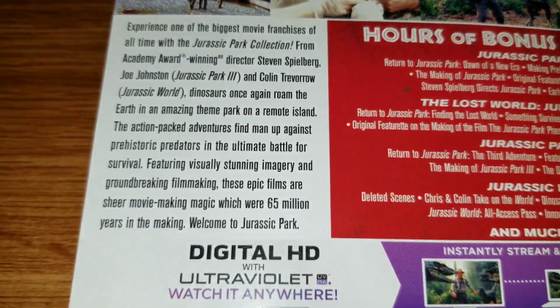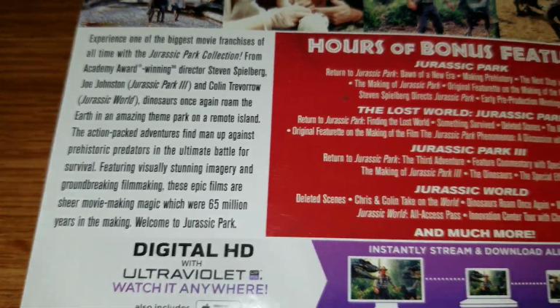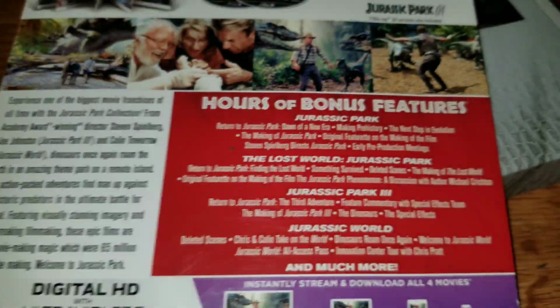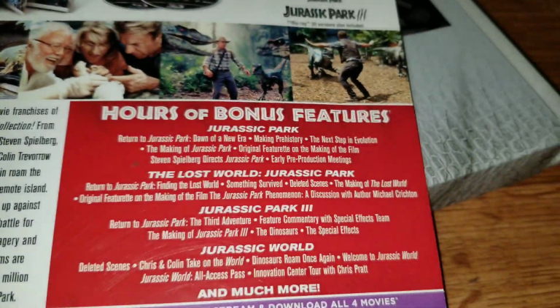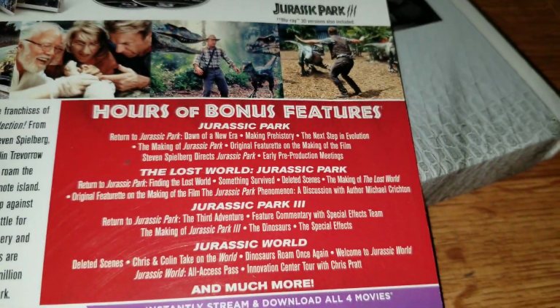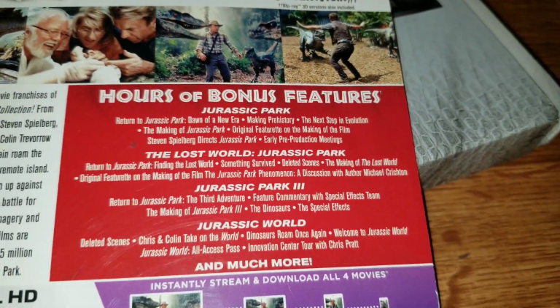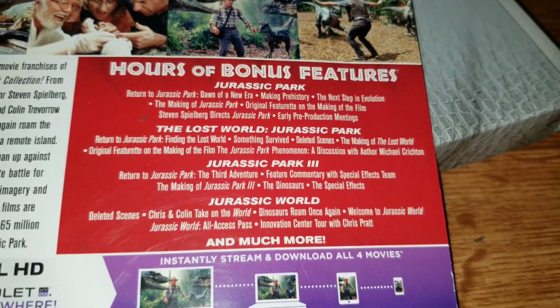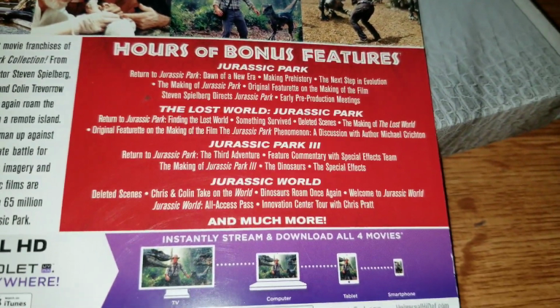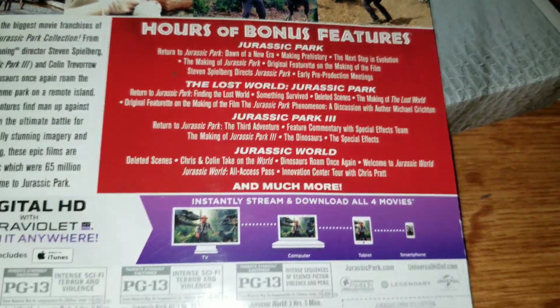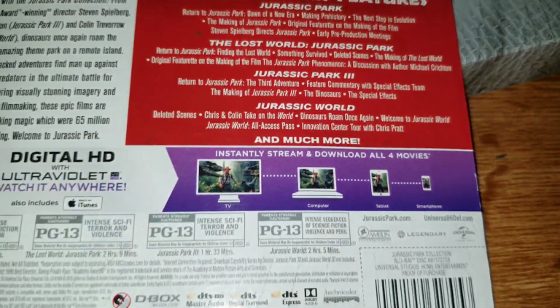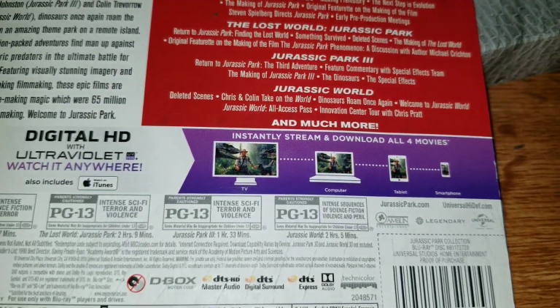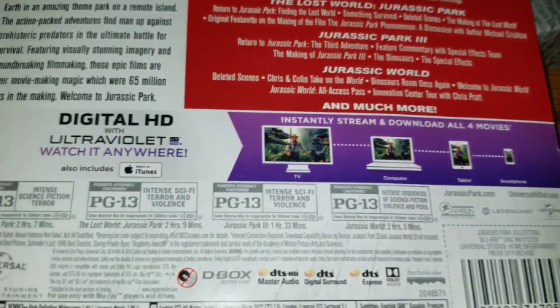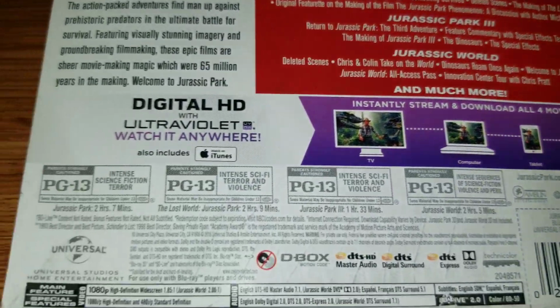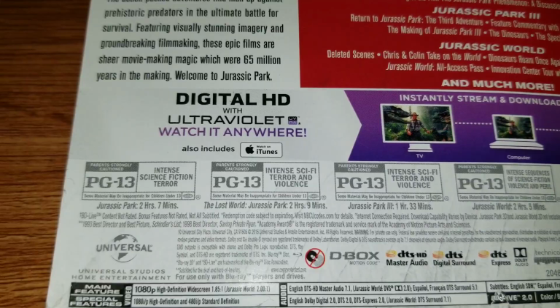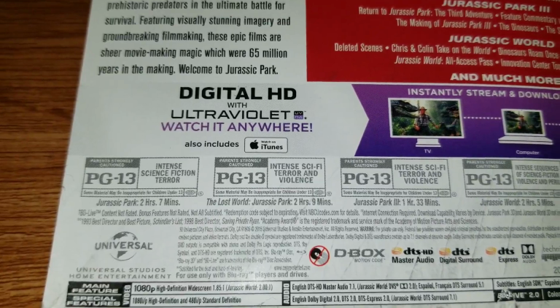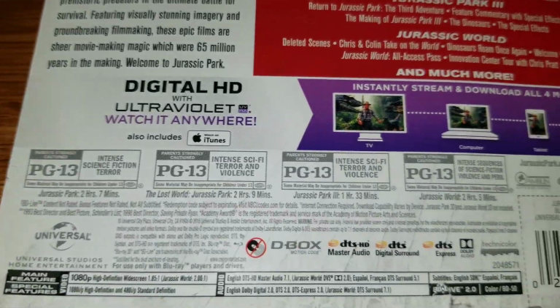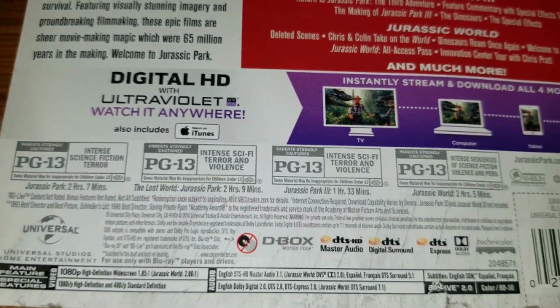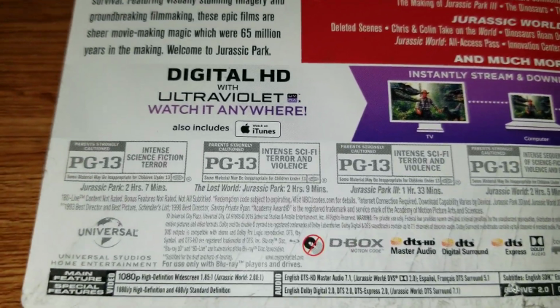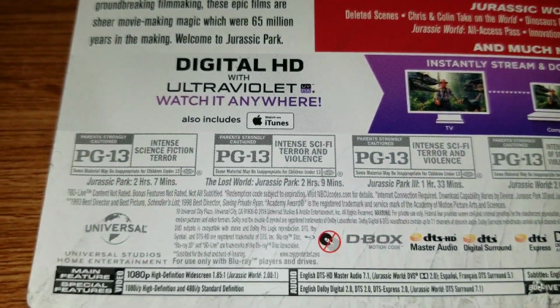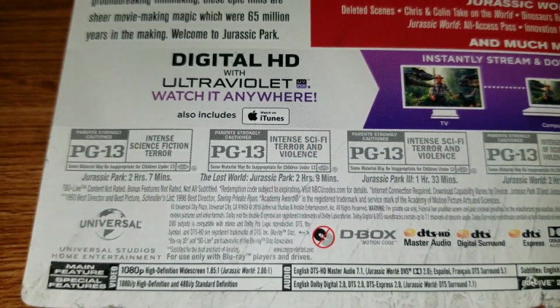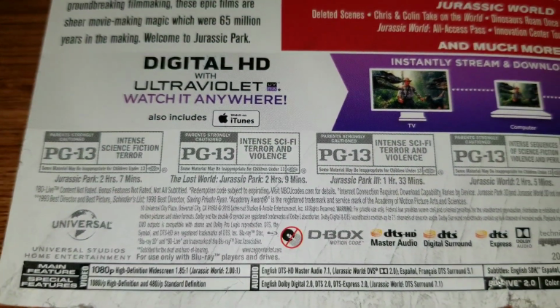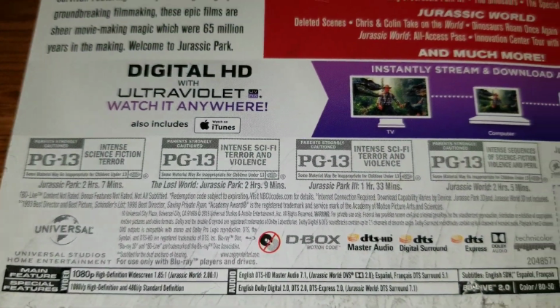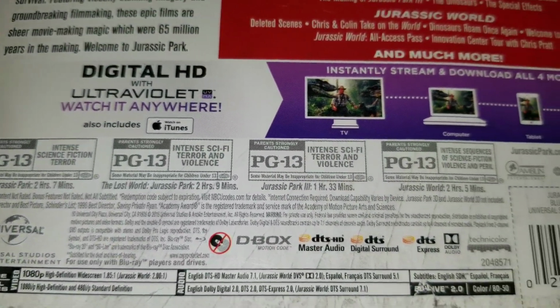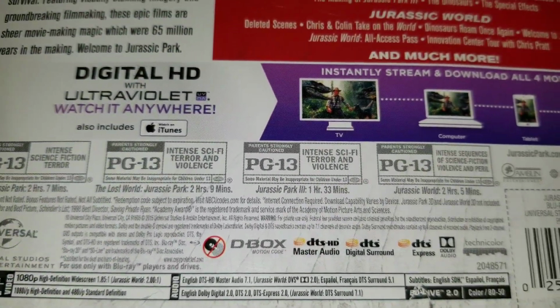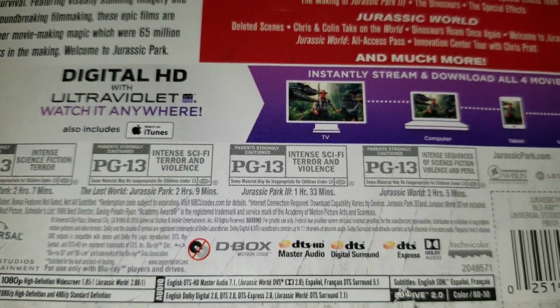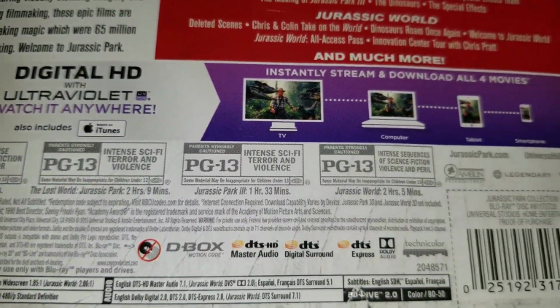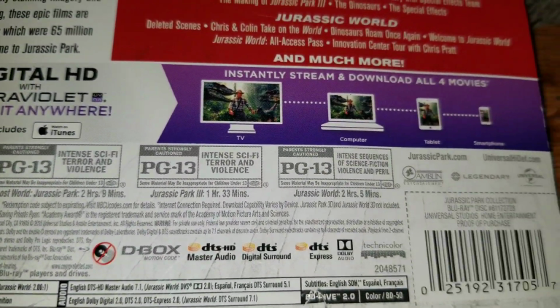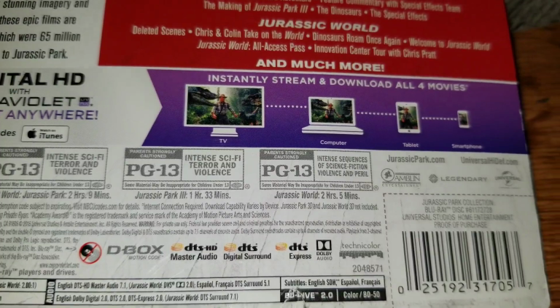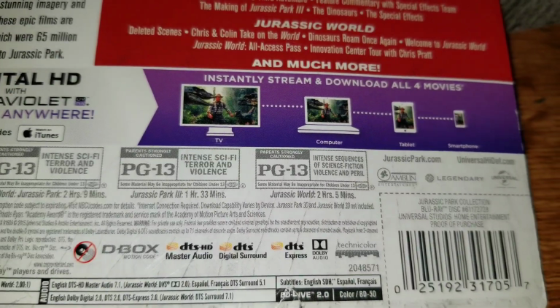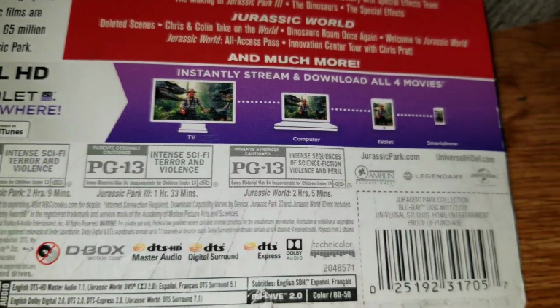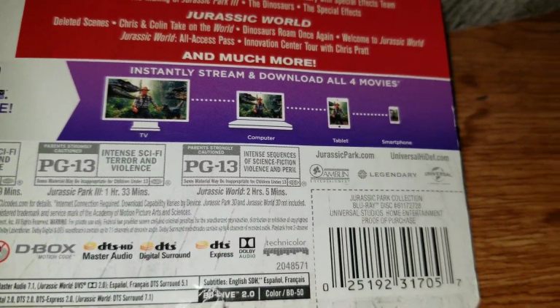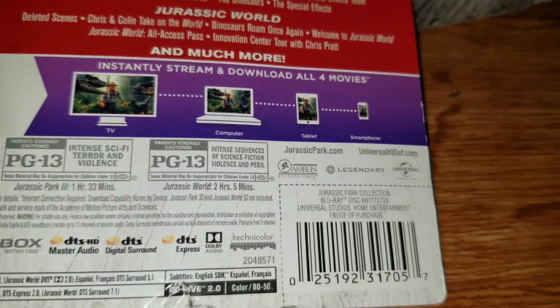It tells you about the set — it's got a bunch of bonus features. The runtimes are two hours seven minutes, two hours nine minutes, one hour thirty-three minutes, and two hours and five minutes.